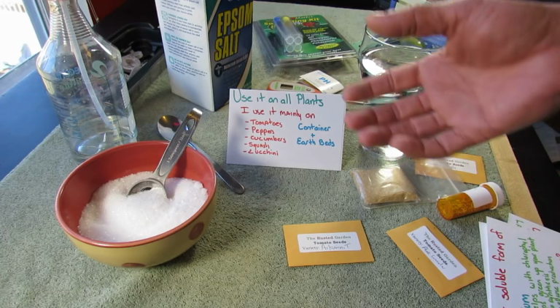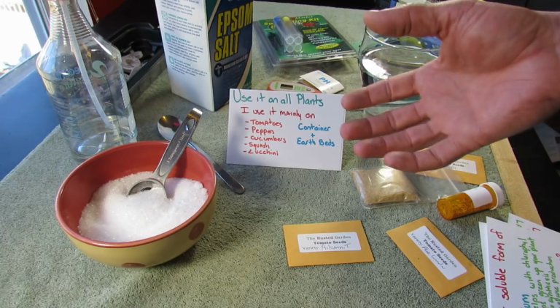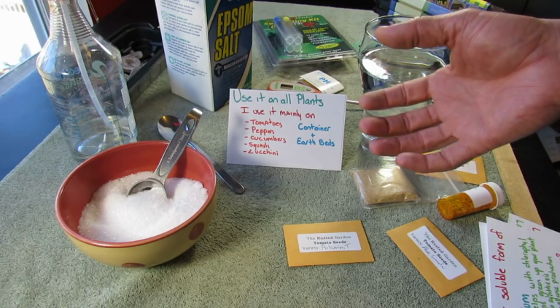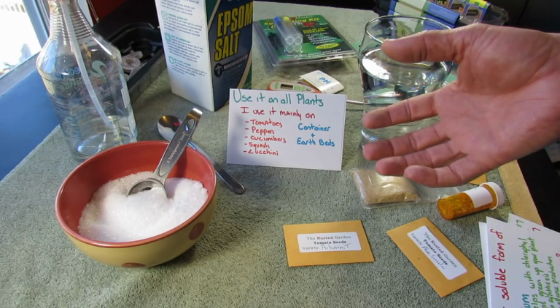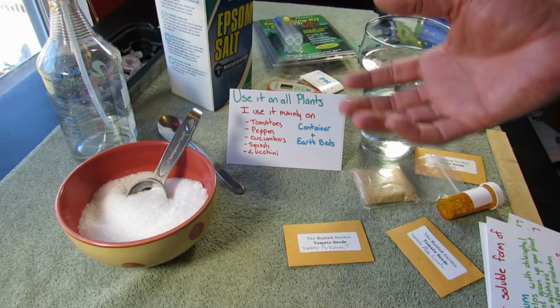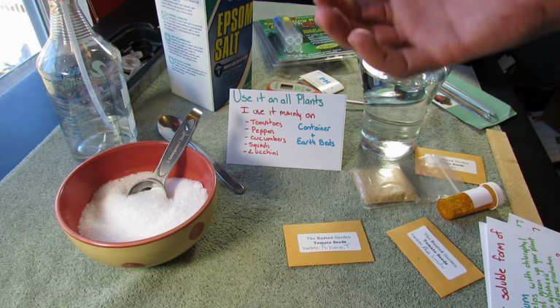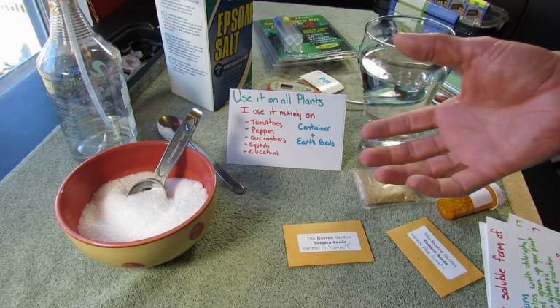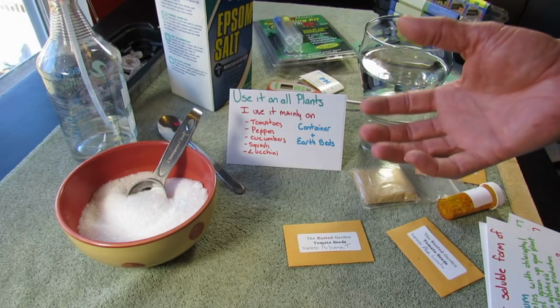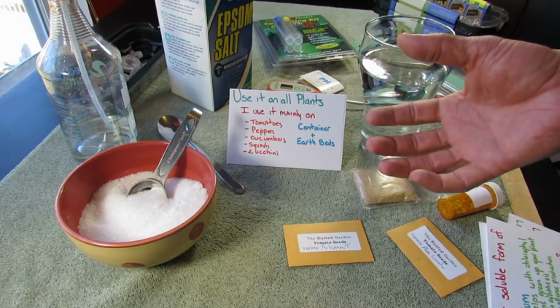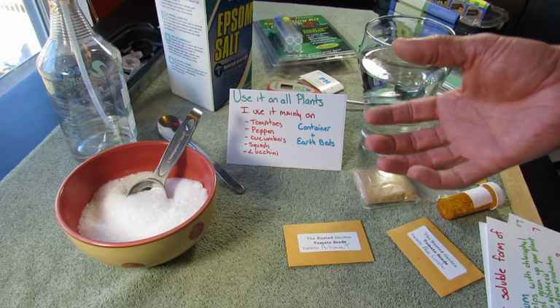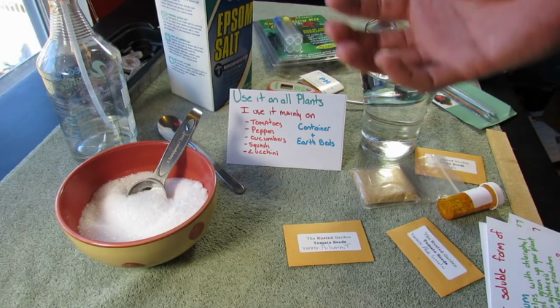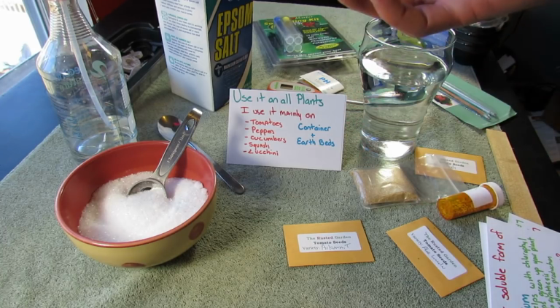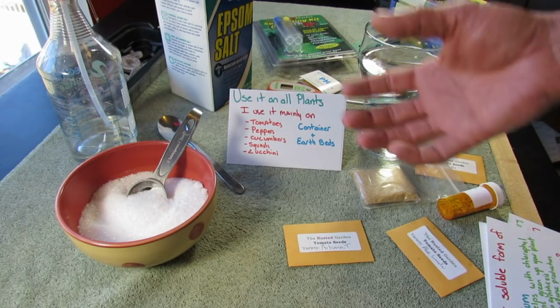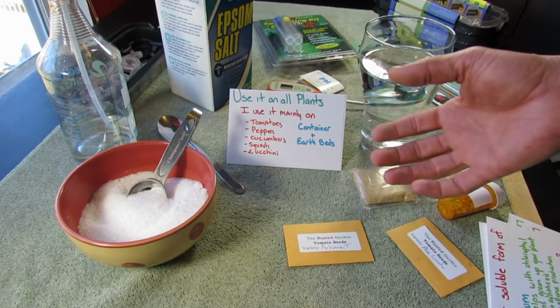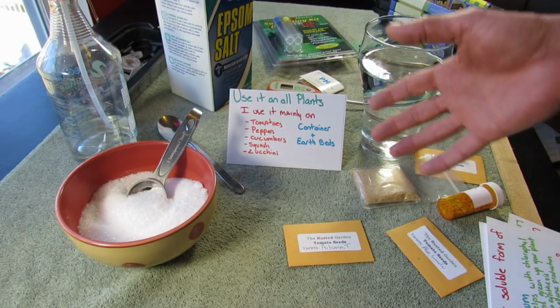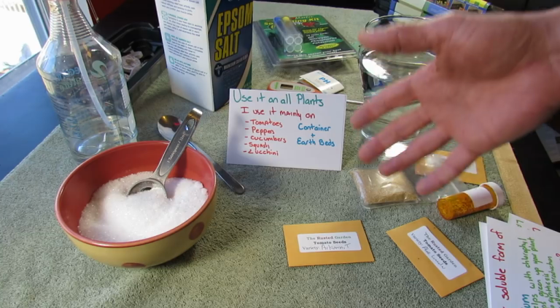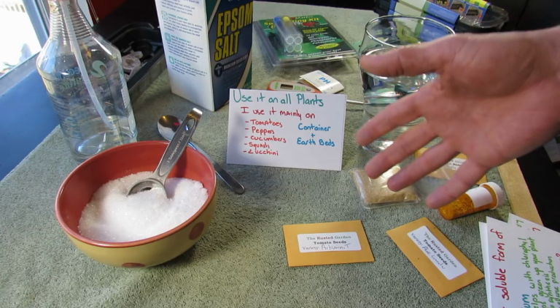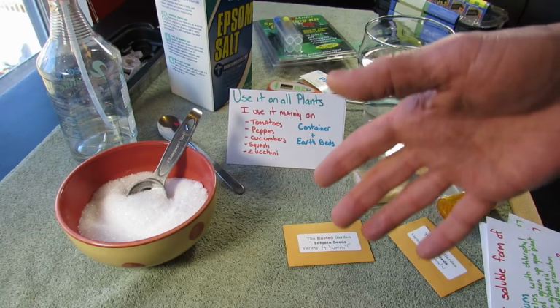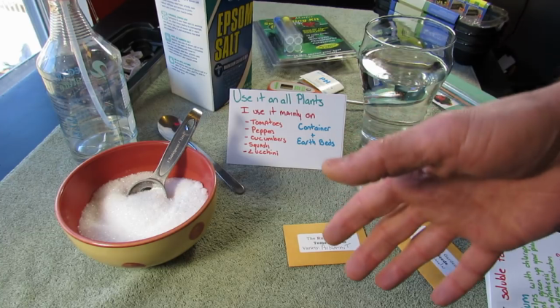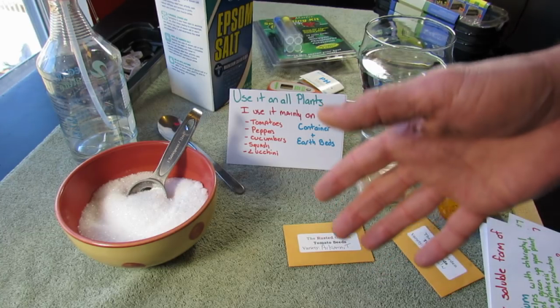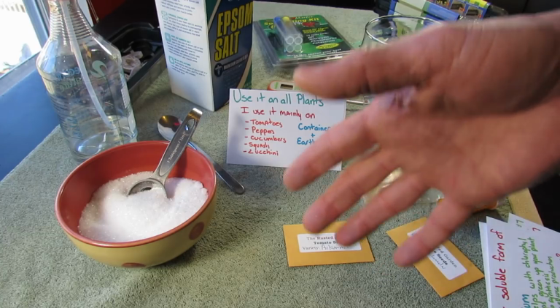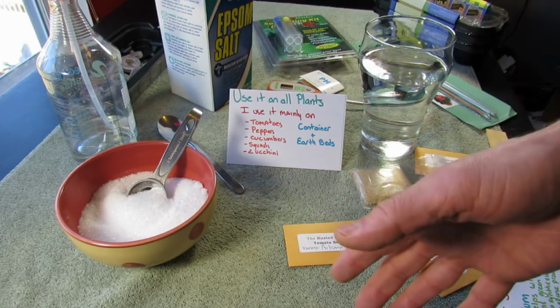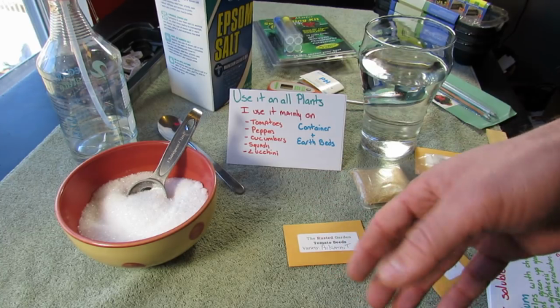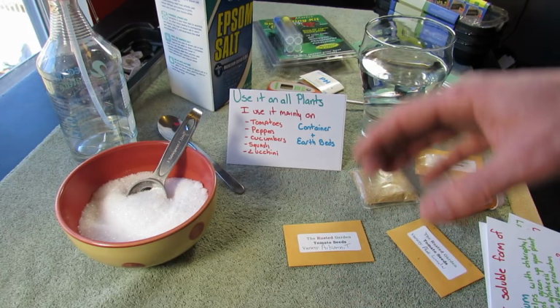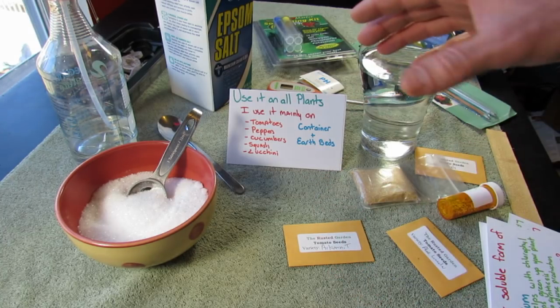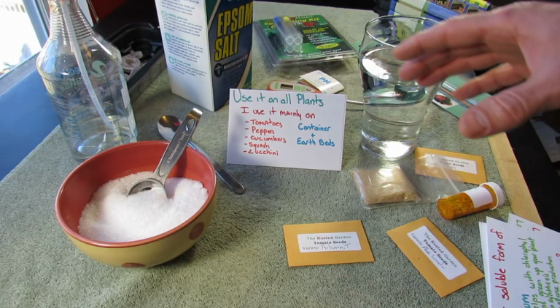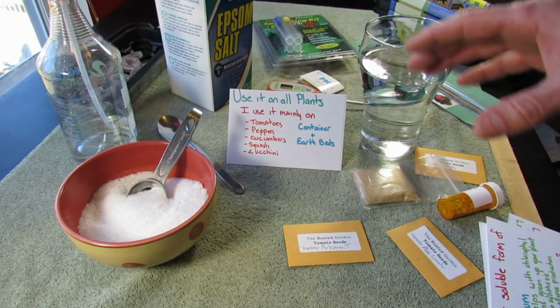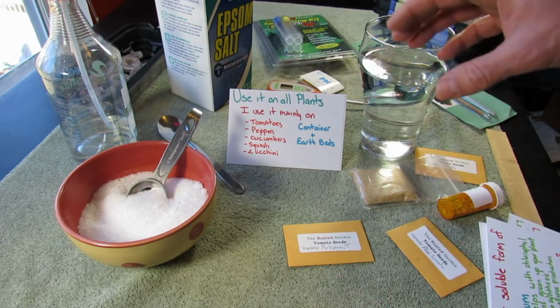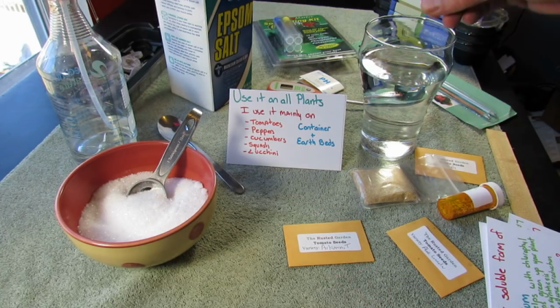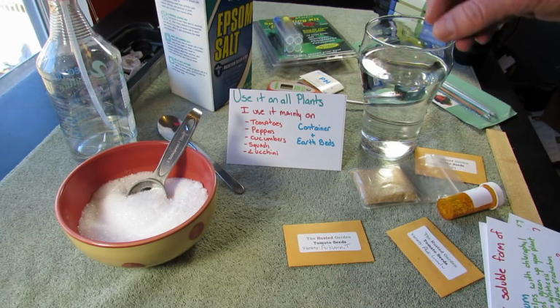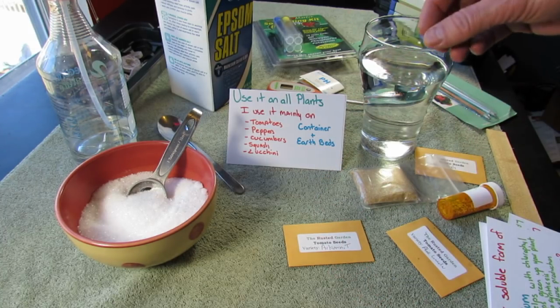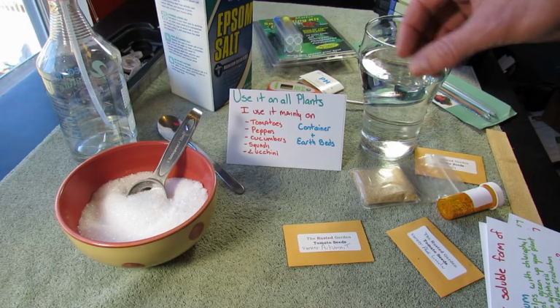Container plants tend to suck the life out of your soil much more quickly than vegetables planted in your earth beds. So there's a little bit of a difference in the recipe and the way I use it.